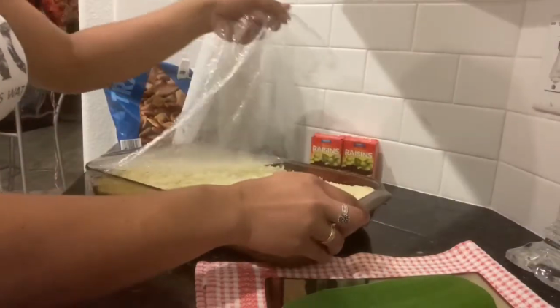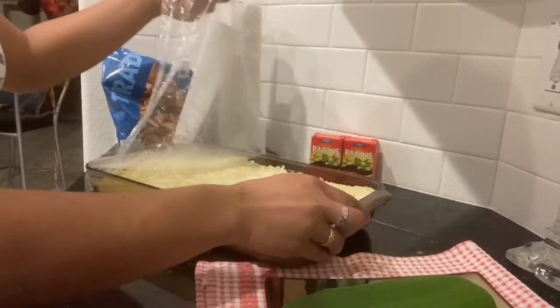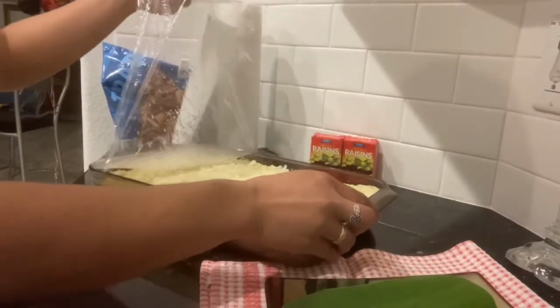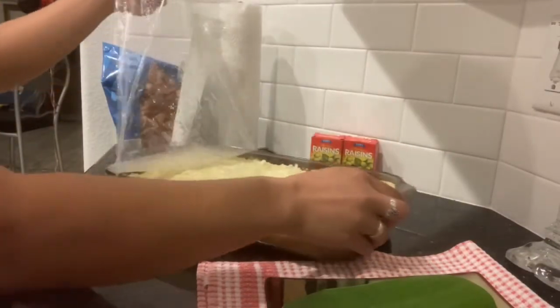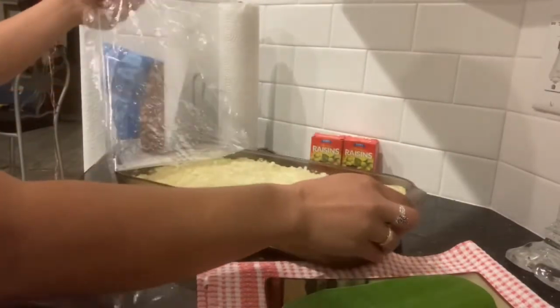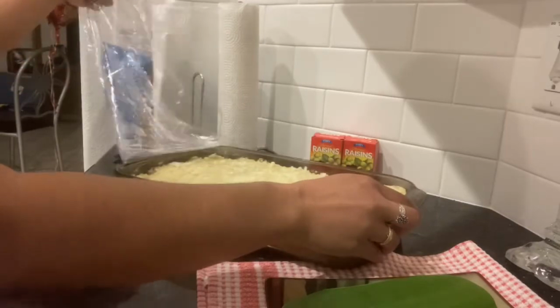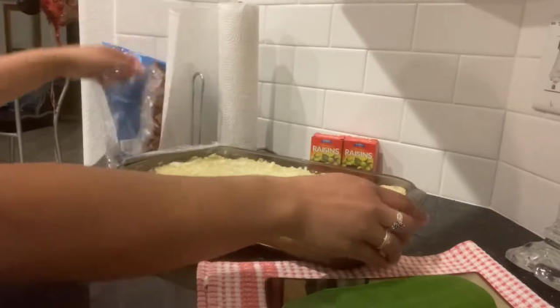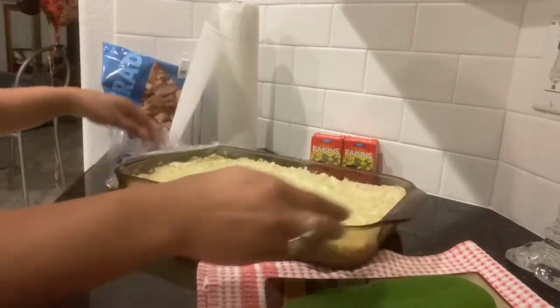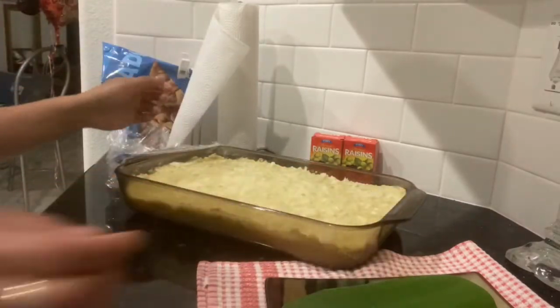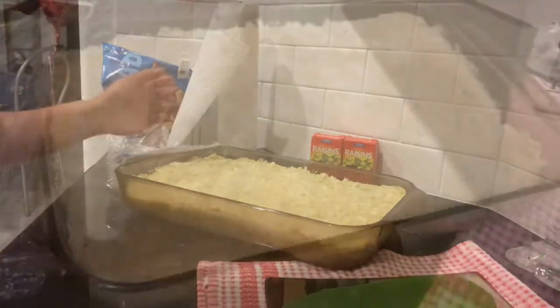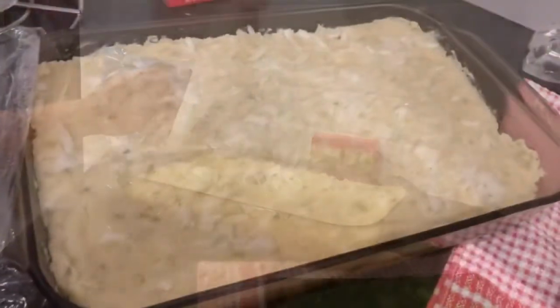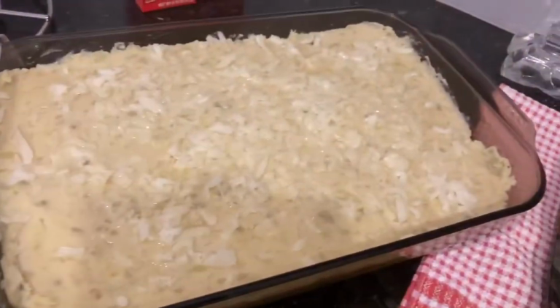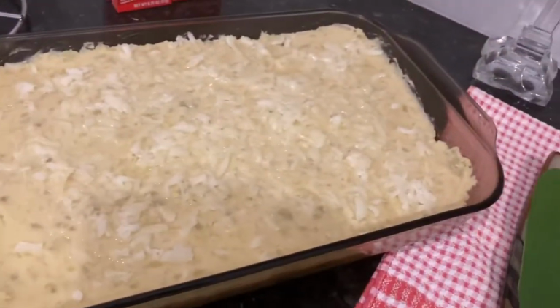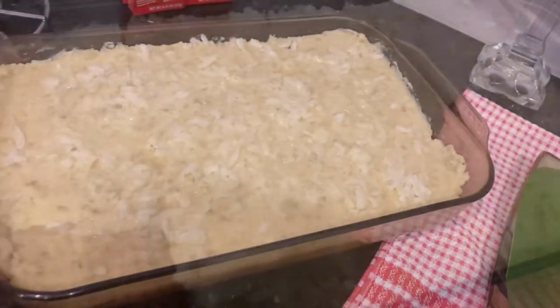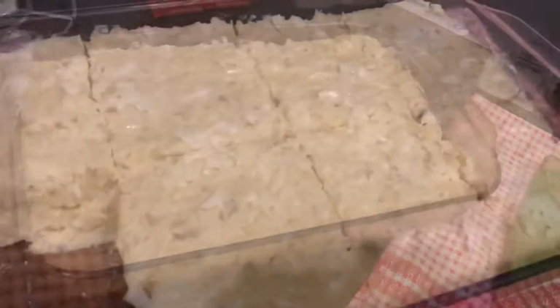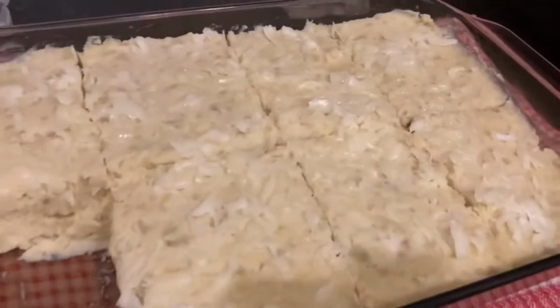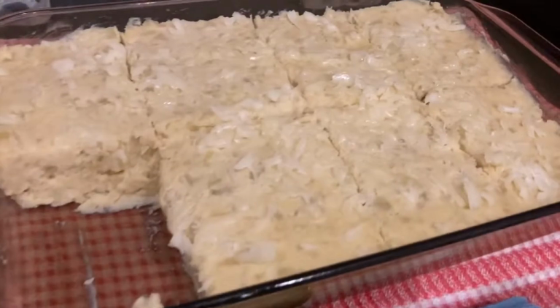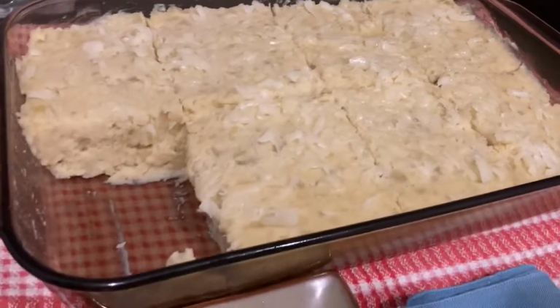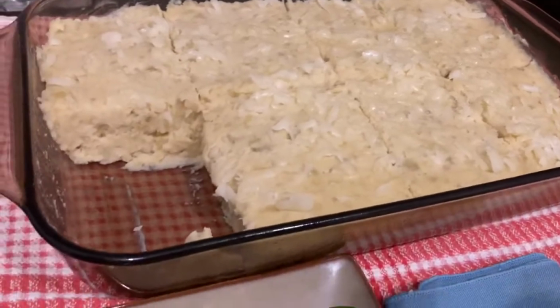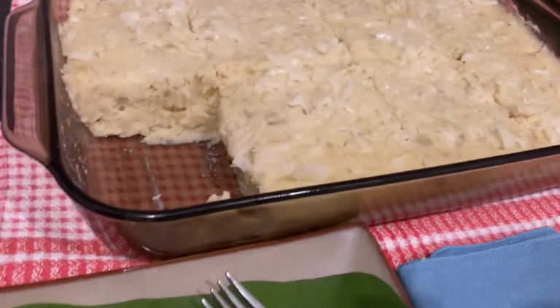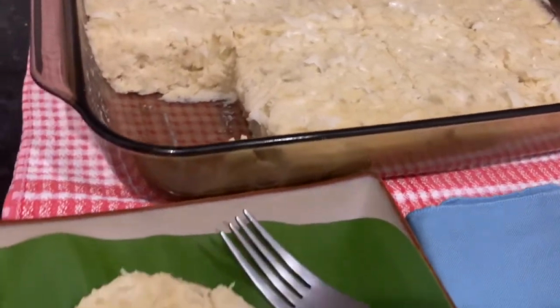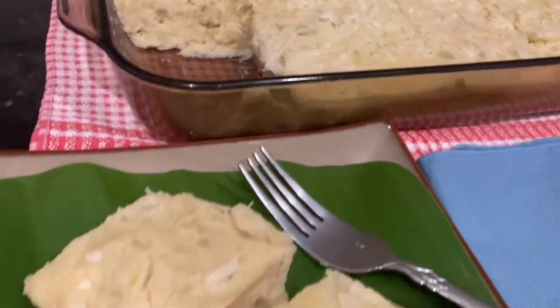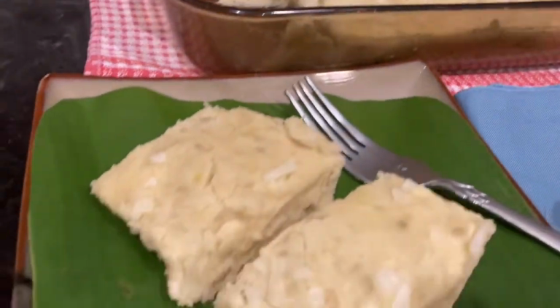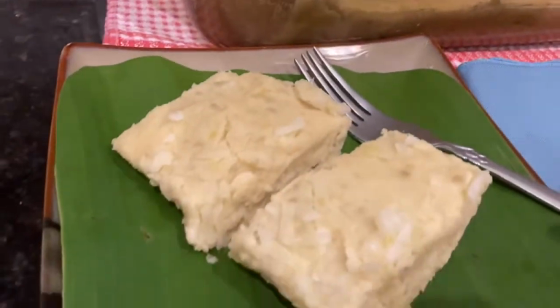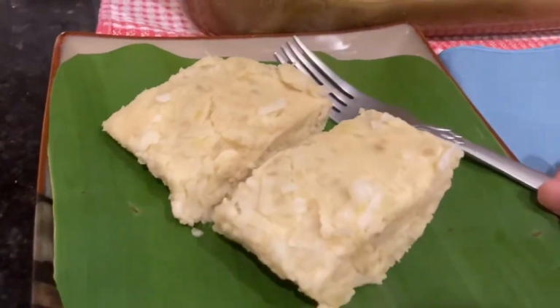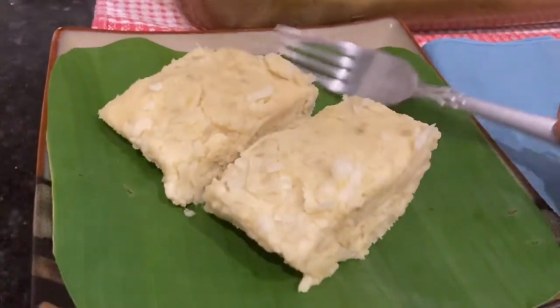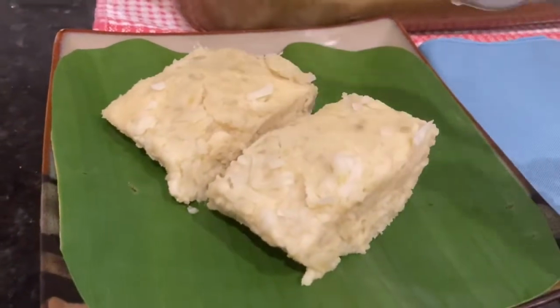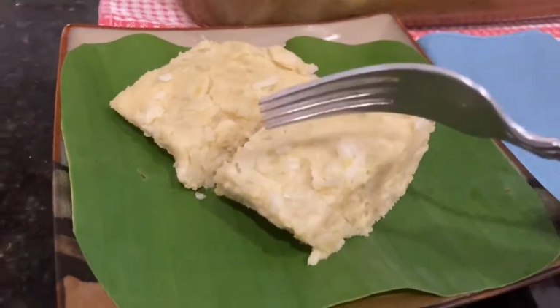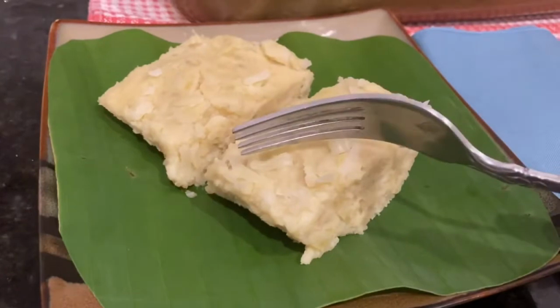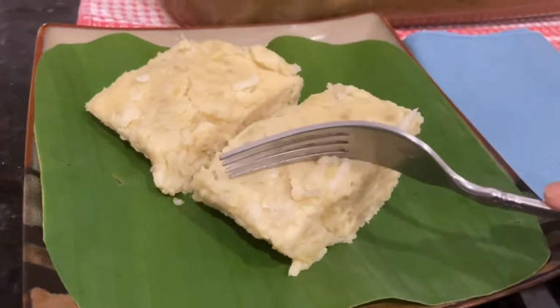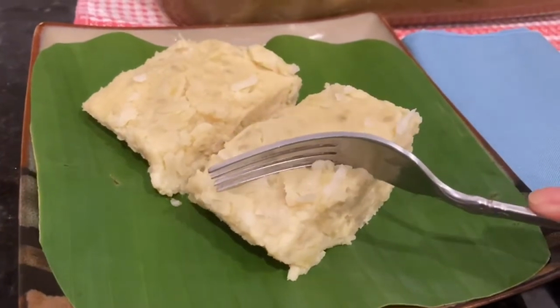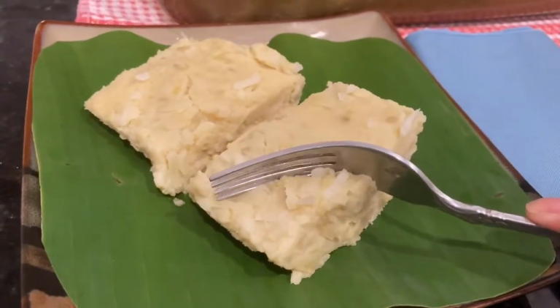Ta-da! Here's our finished product. This is our Sweet Potato Delight. Enjoy, guys! Thank you so much for watching, have a great day, goodbye!